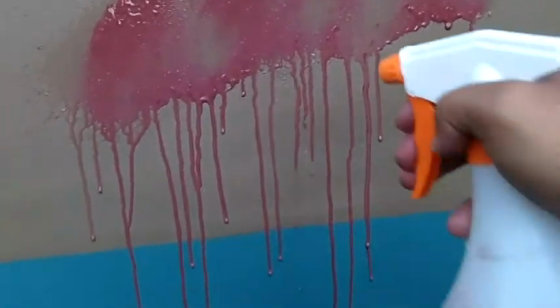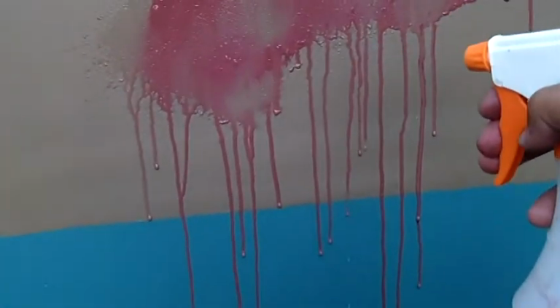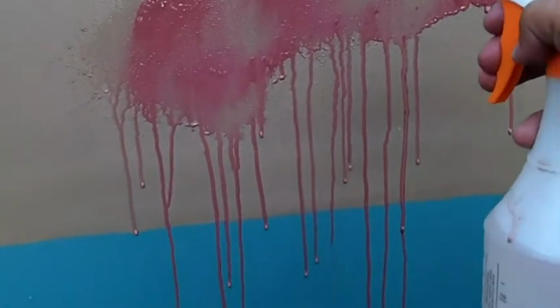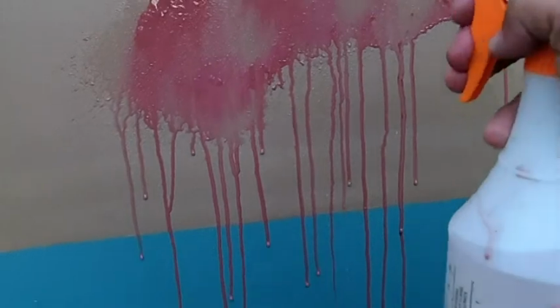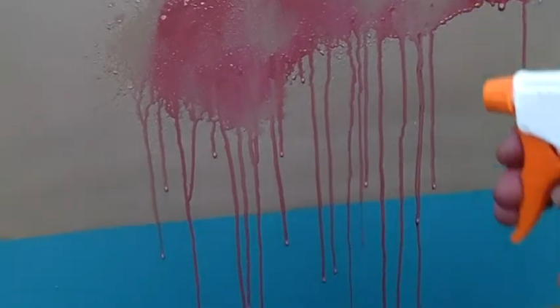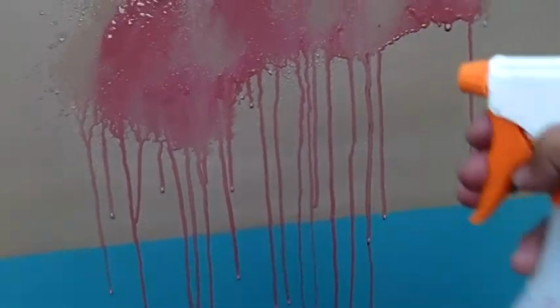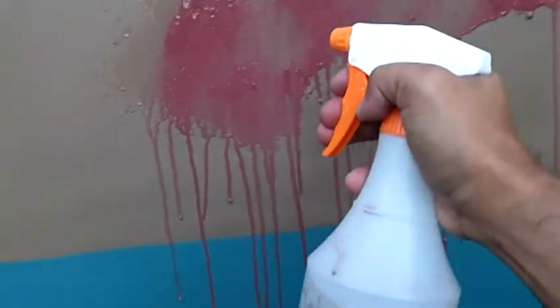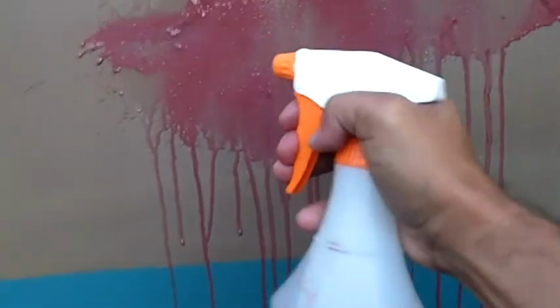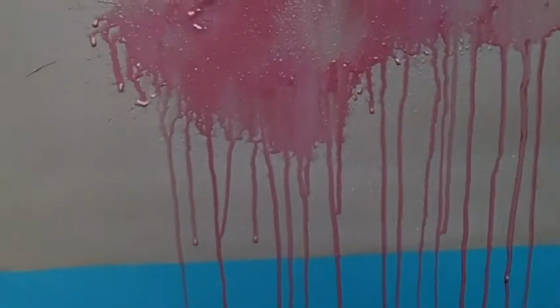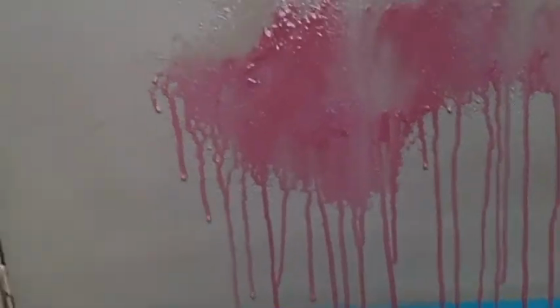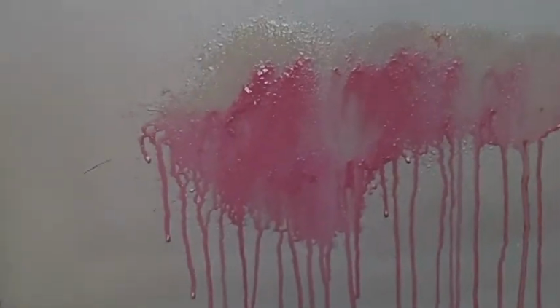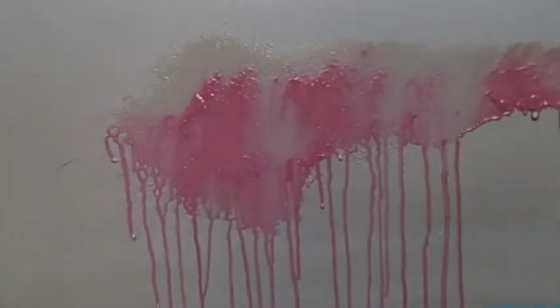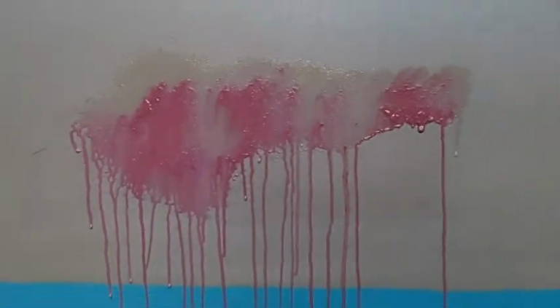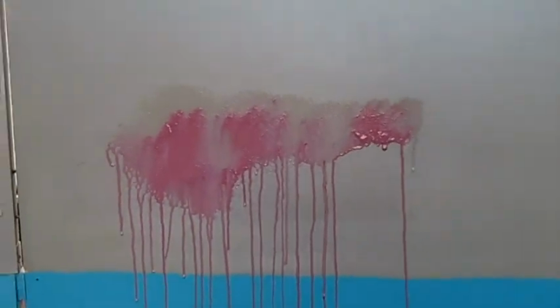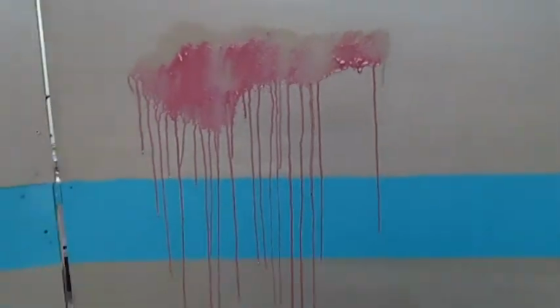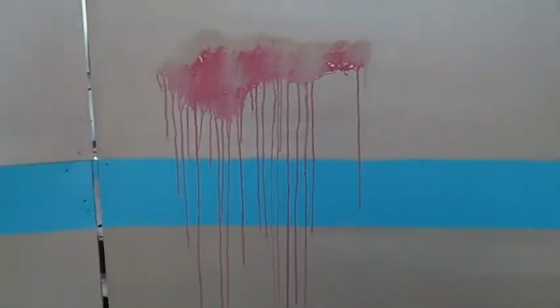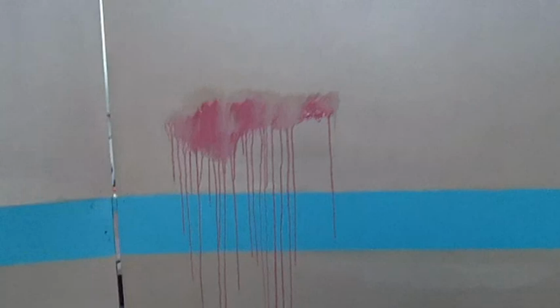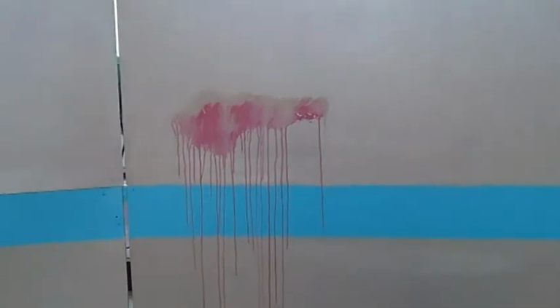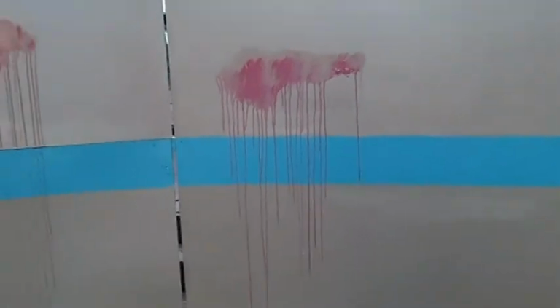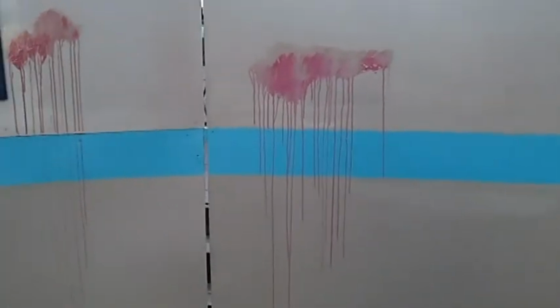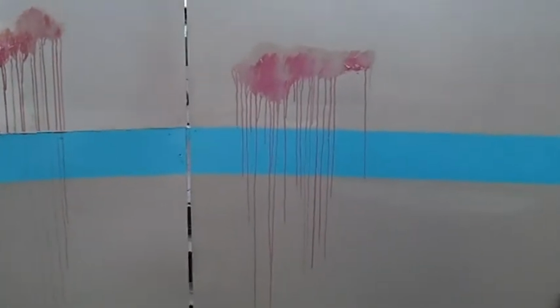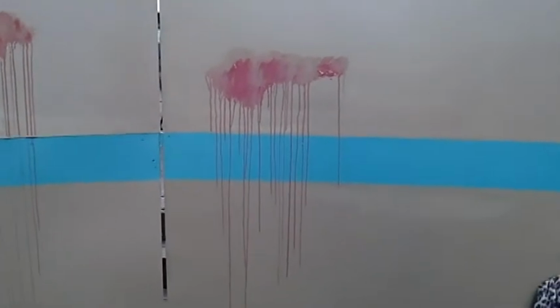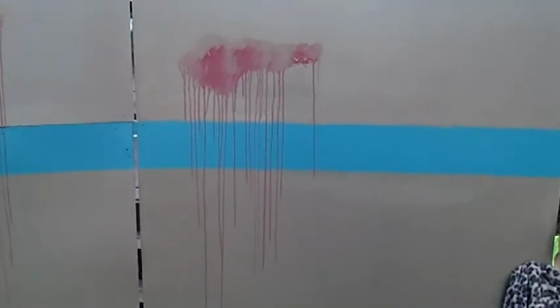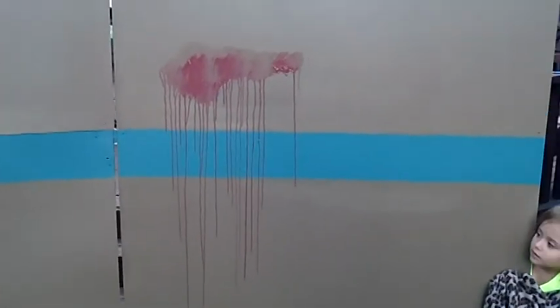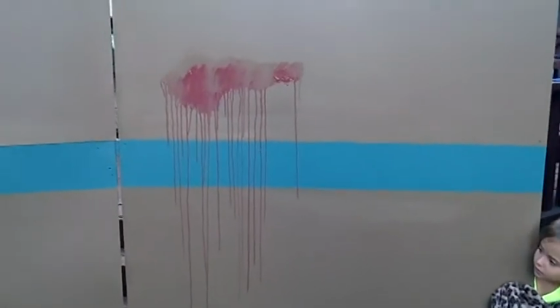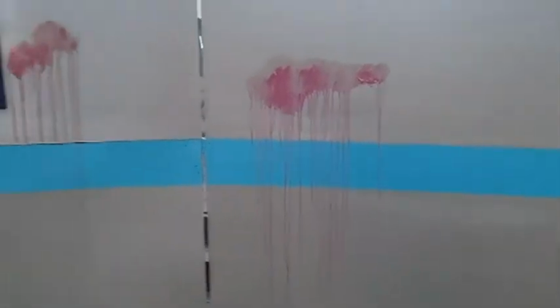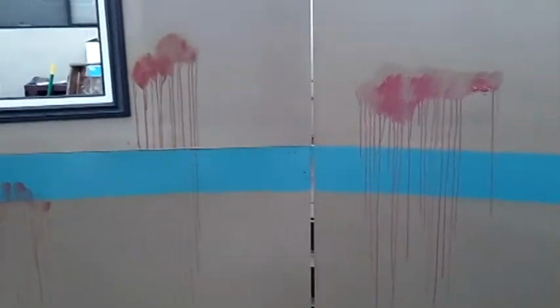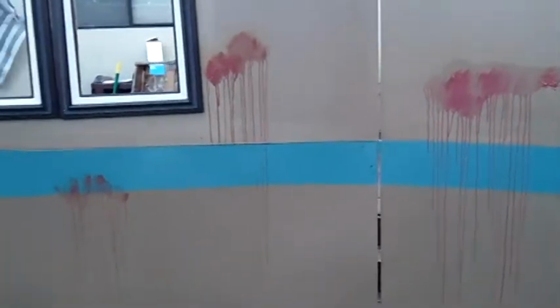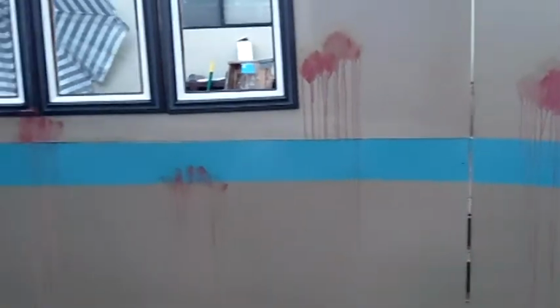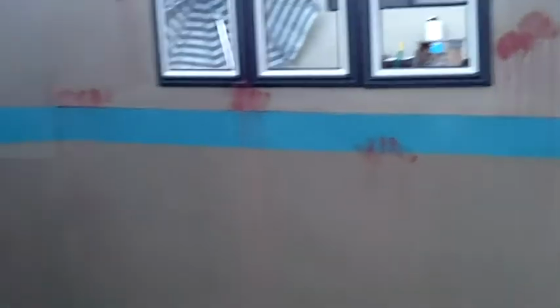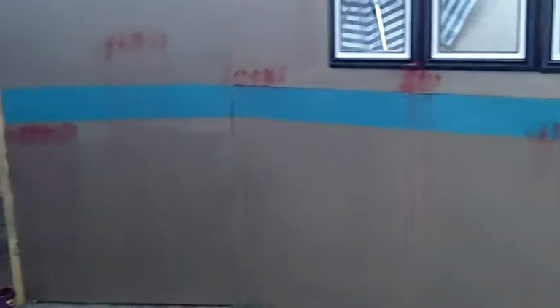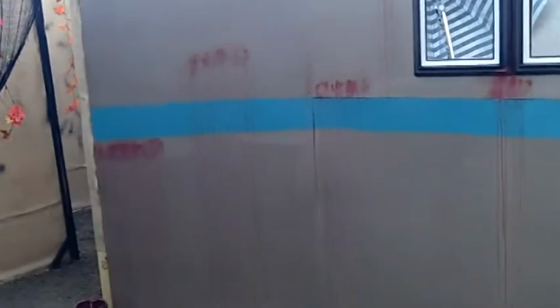You're spraying my face, Dad! Oh, sorry Brooklyn. There you go - there's a nice little splatter effect. There we go. So now you have a bloody wall - looks like the wall is bleeding. Pretty cool, pretty easy effect.